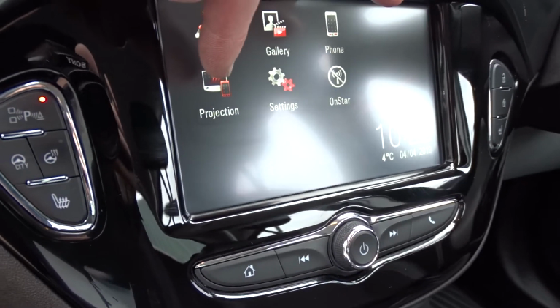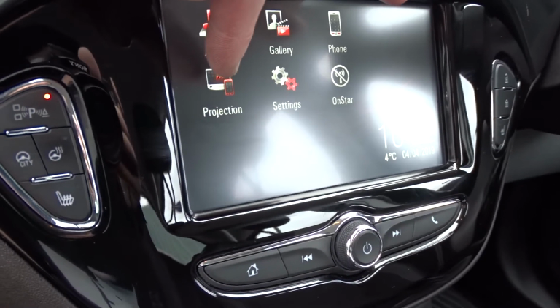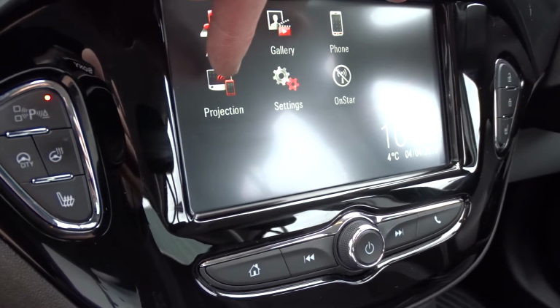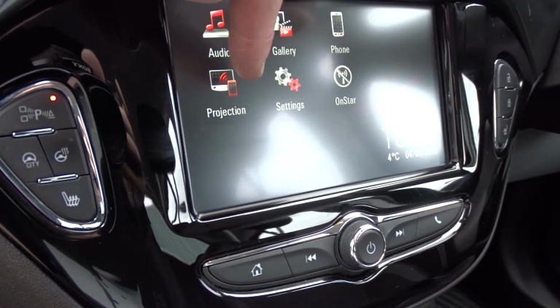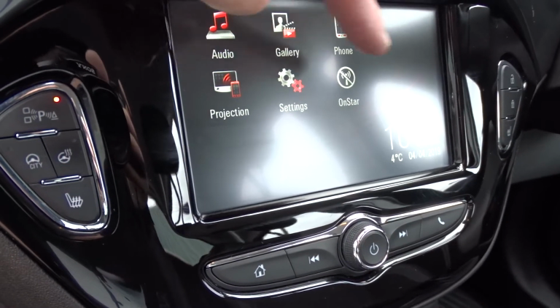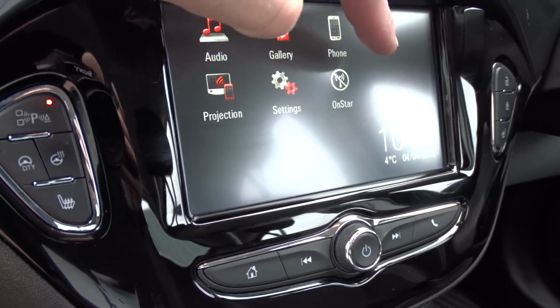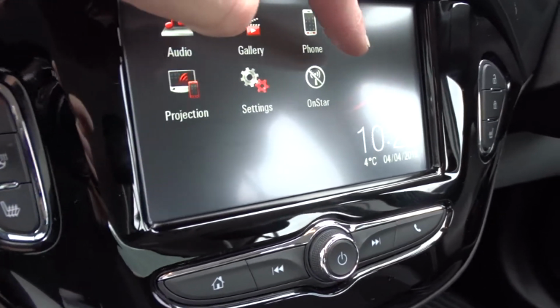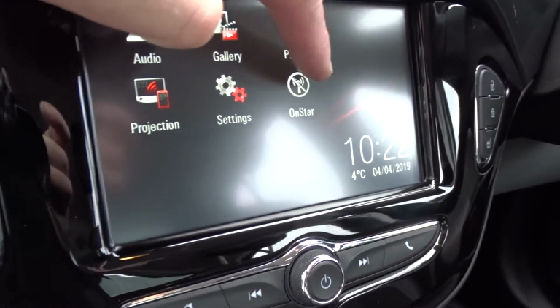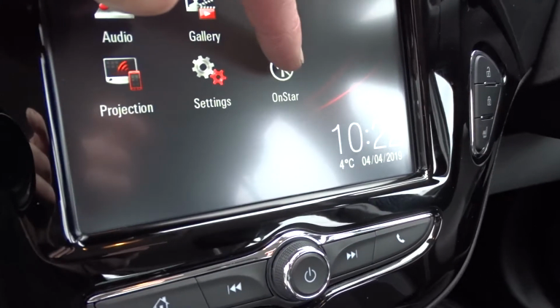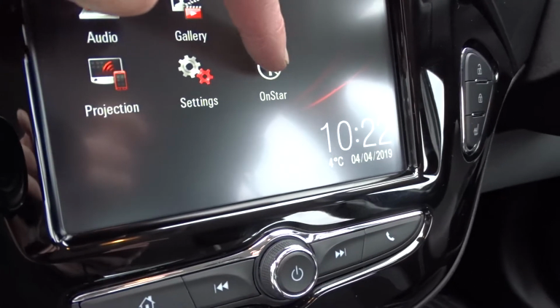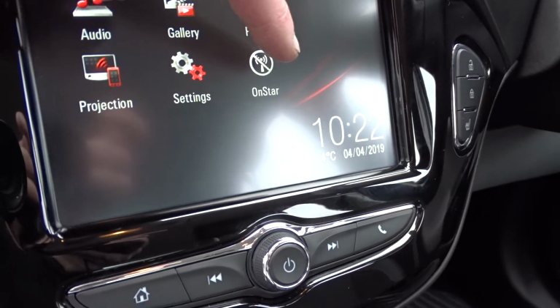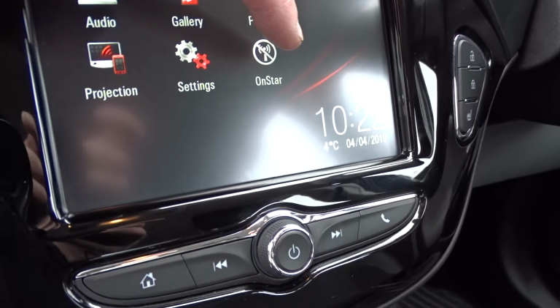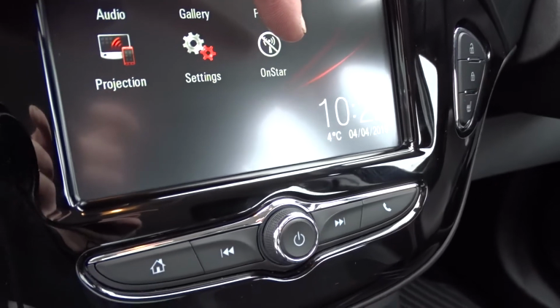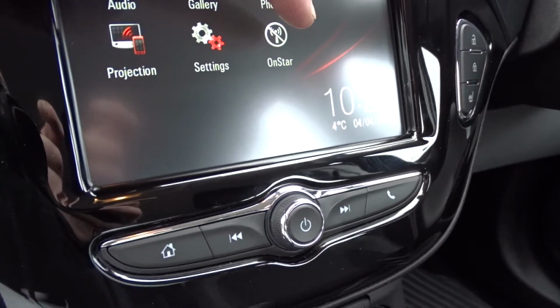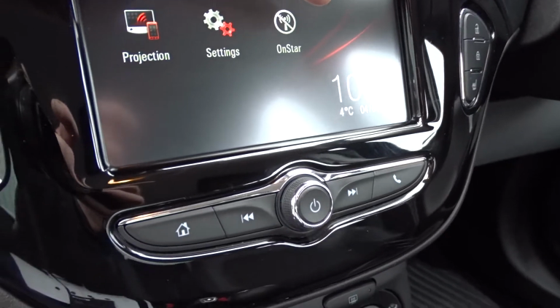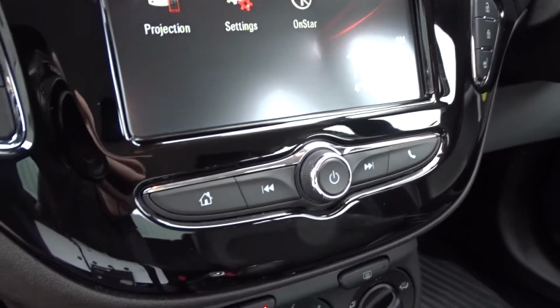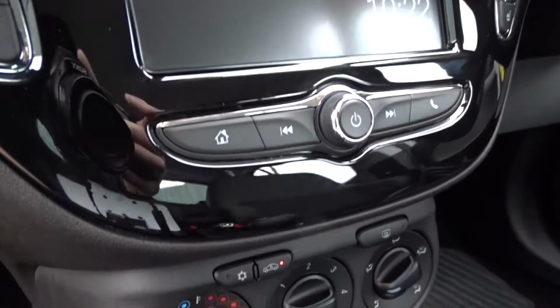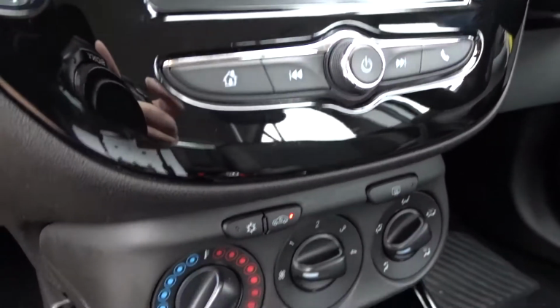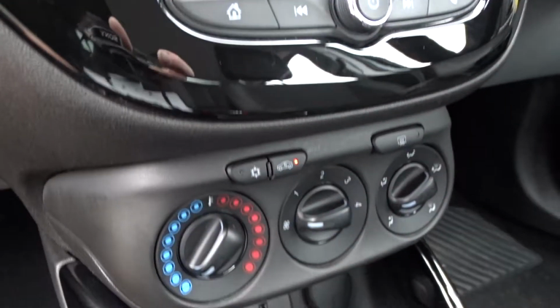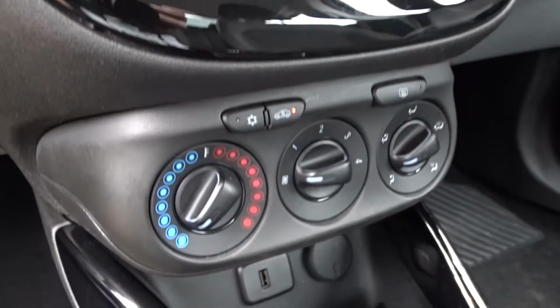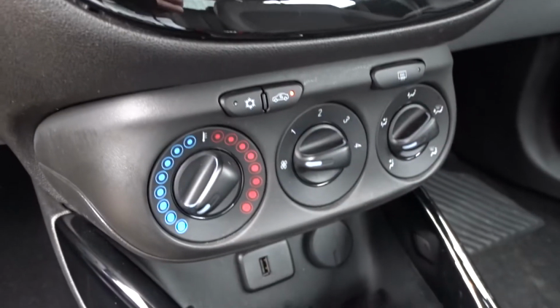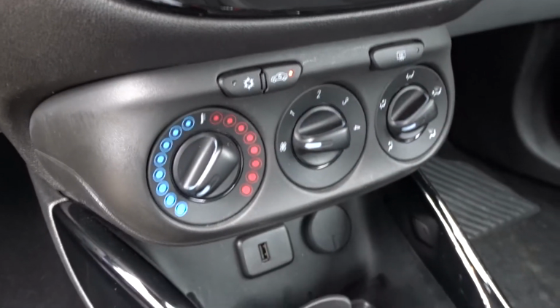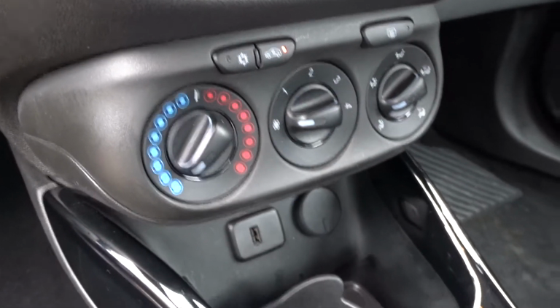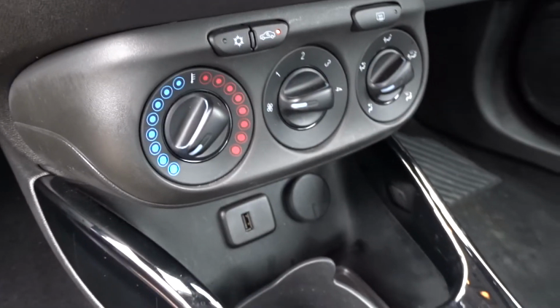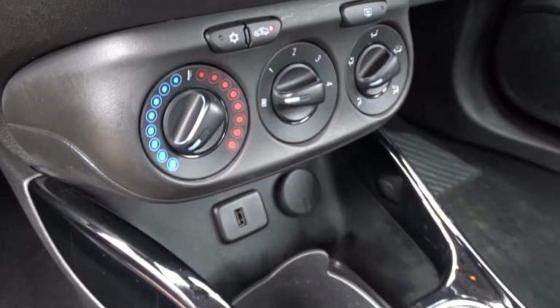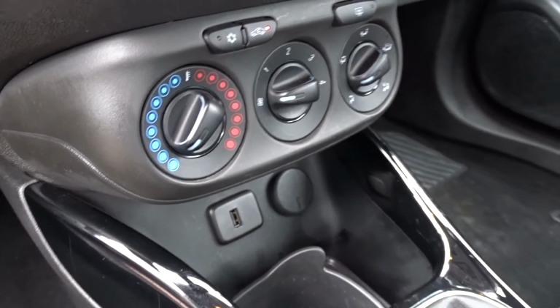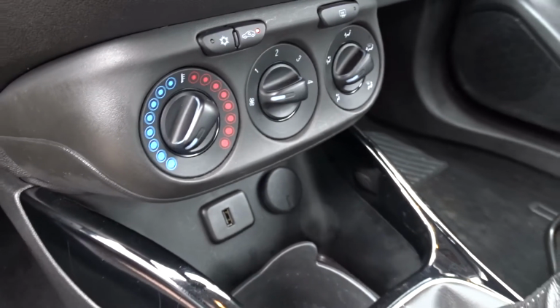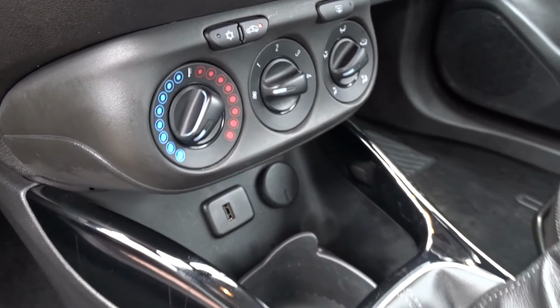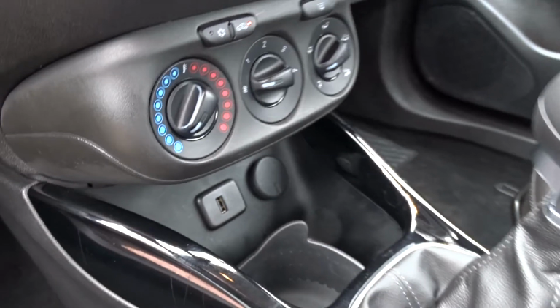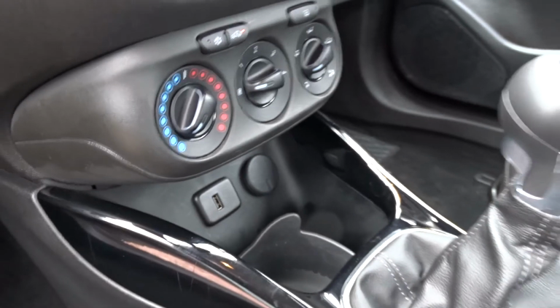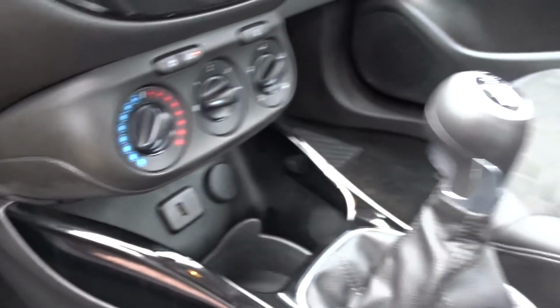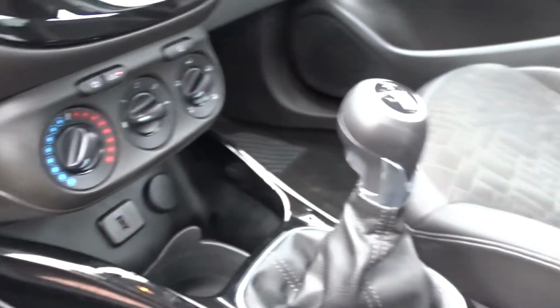In addition to this you've also got projection via Android Auto or Apple CarPlay. There's also a Vauxhall OnStar where you can connect up to 7 devices via Wi-Fi. The car comes with air conditioning linked to a 4-speed interior heater fan, and there's also a heated front windscreen.